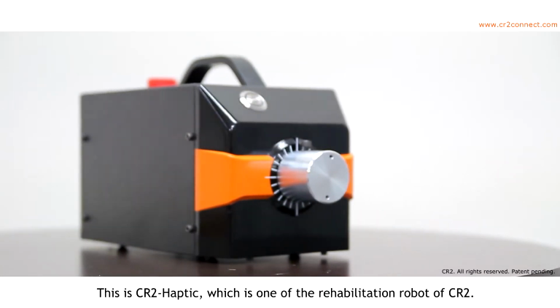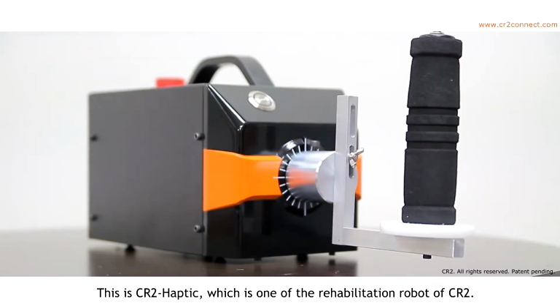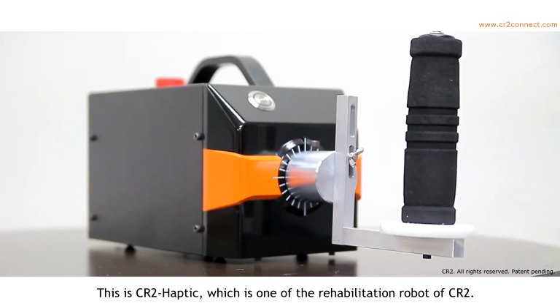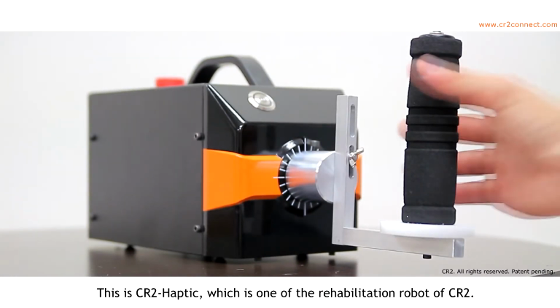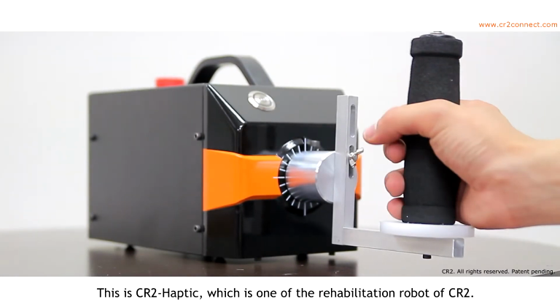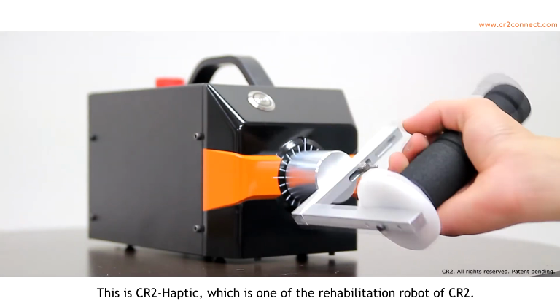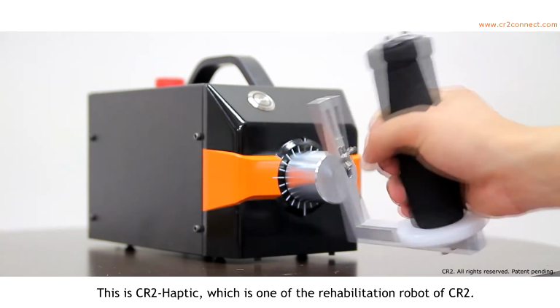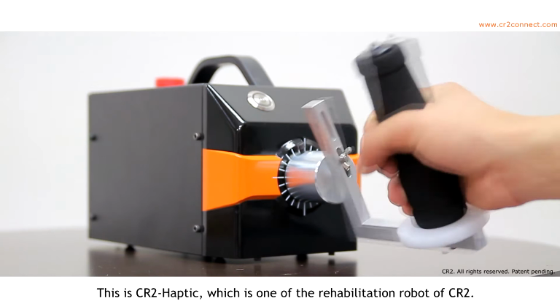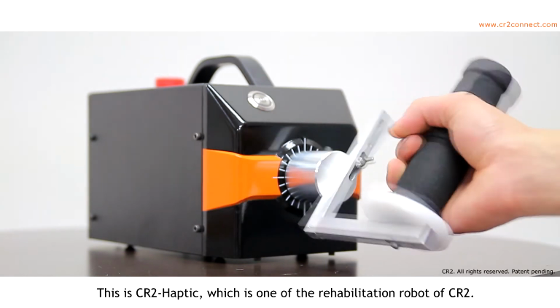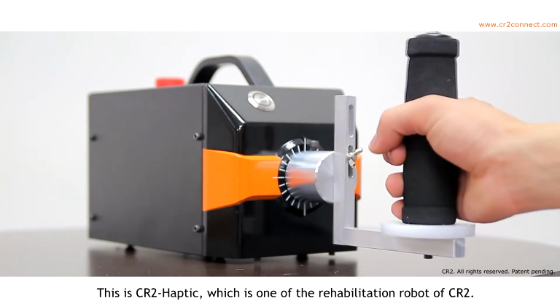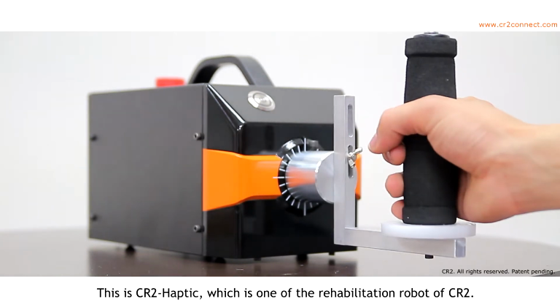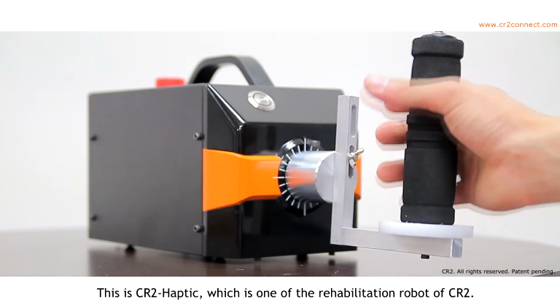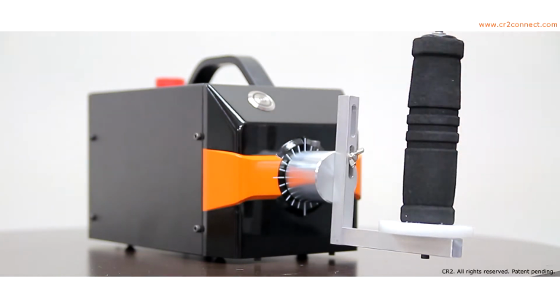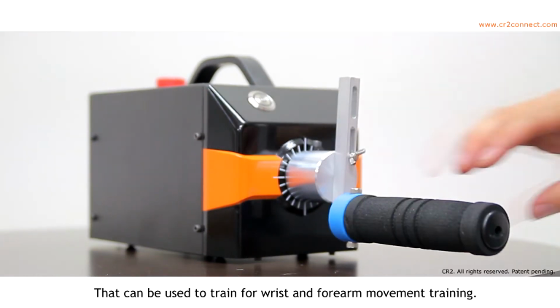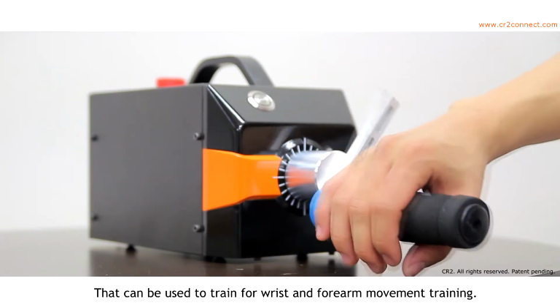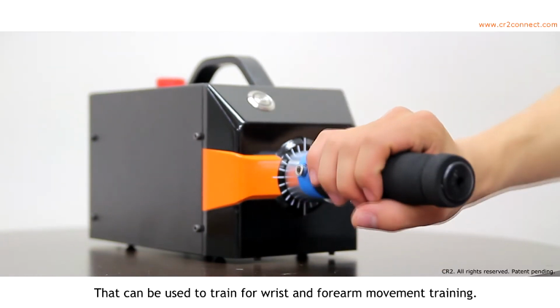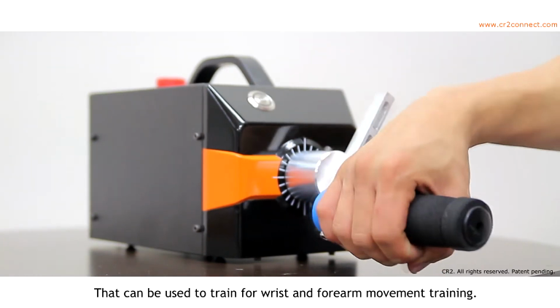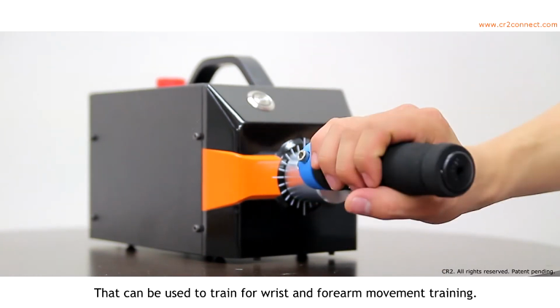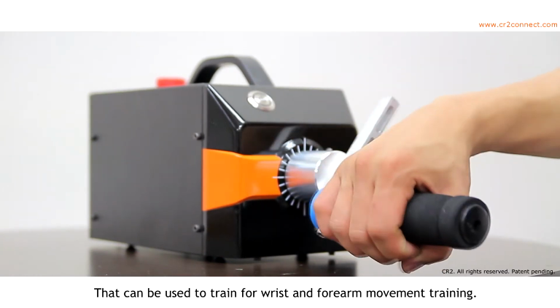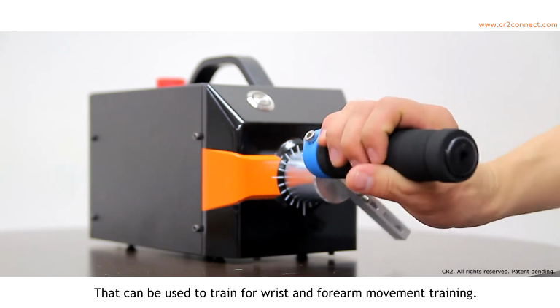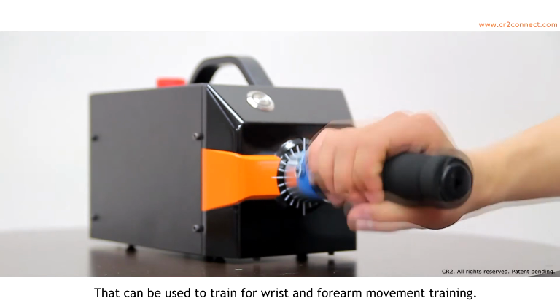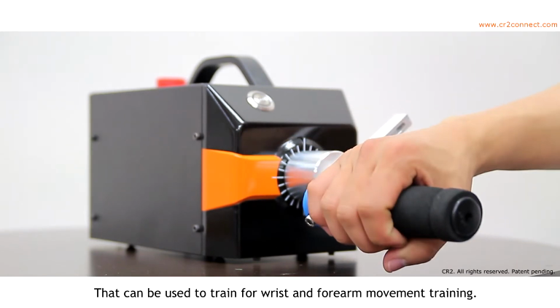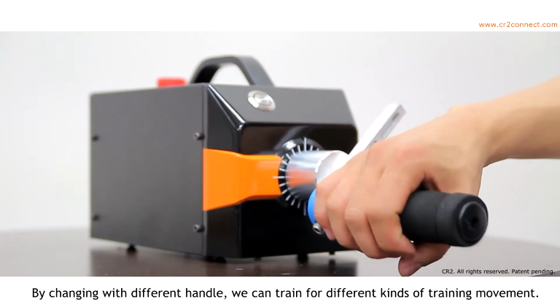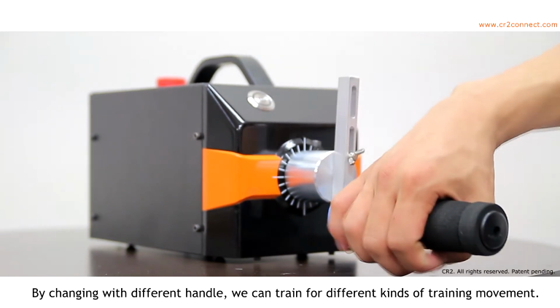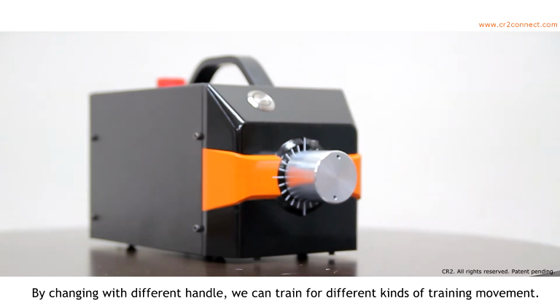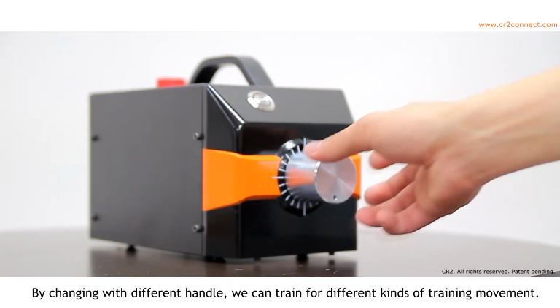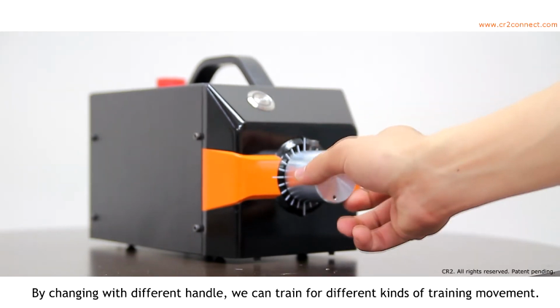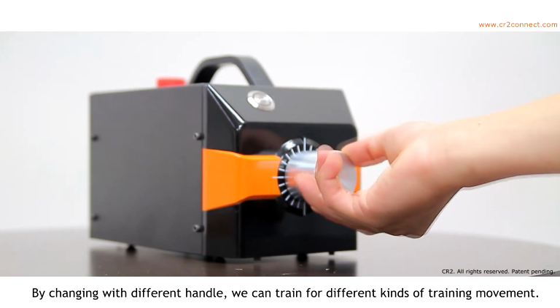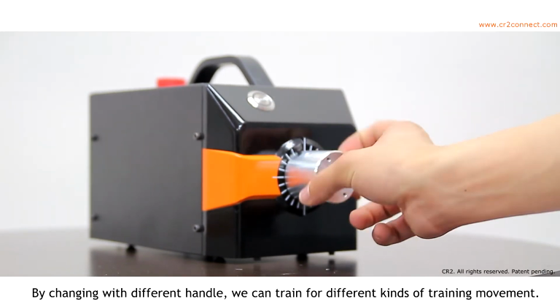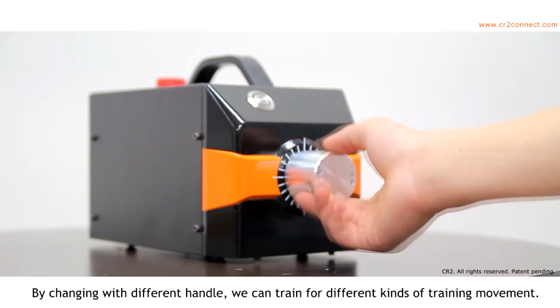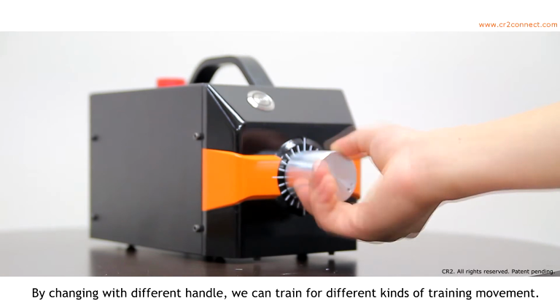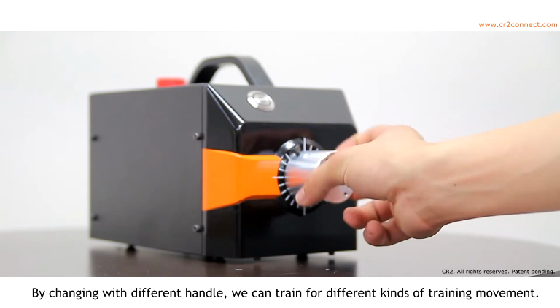This is CR2 Haptic, which is one of the rehabilitation robots of CR2 that can be used for wrist and forearm movement training. By changing to different handles, we can train for different kinds of movement.